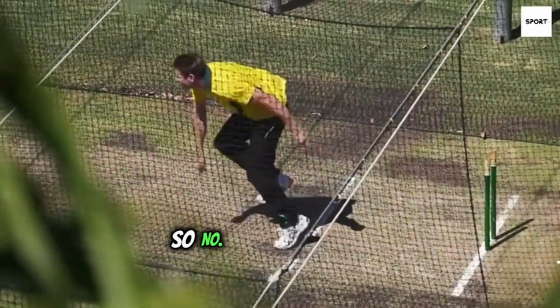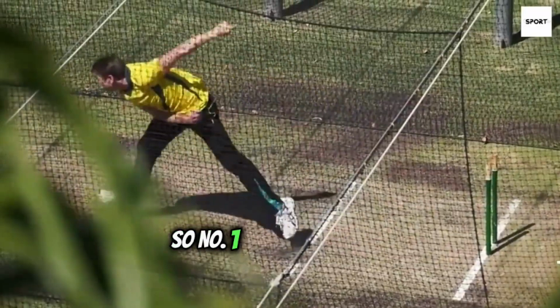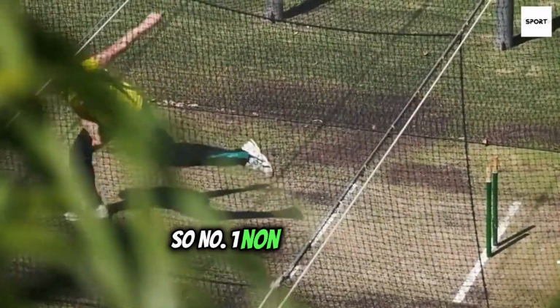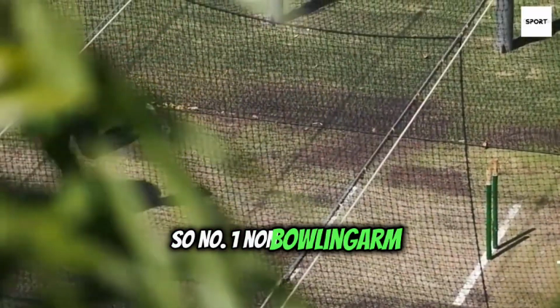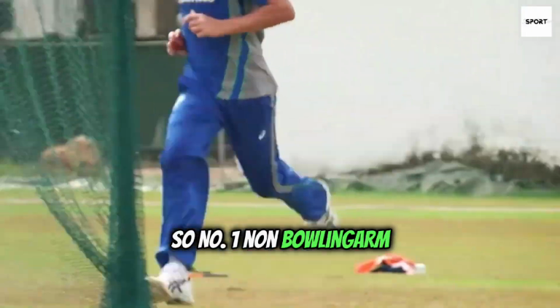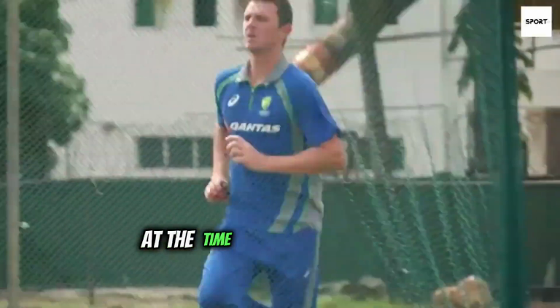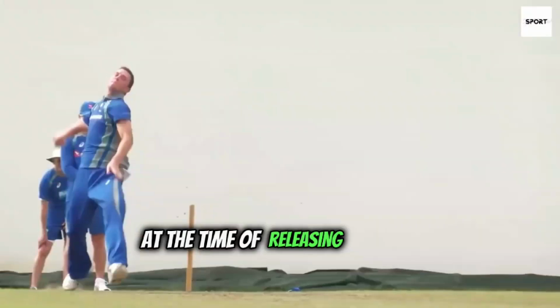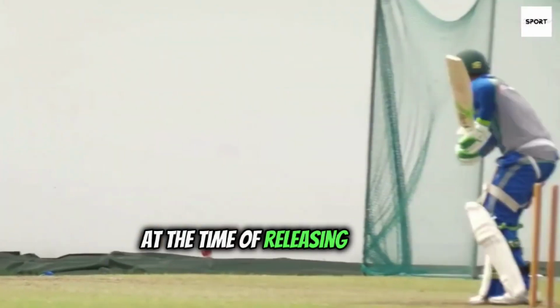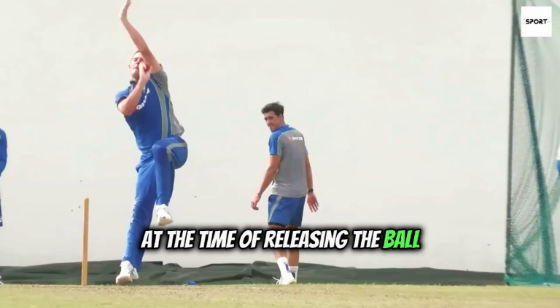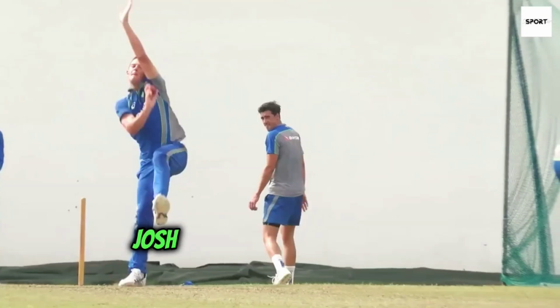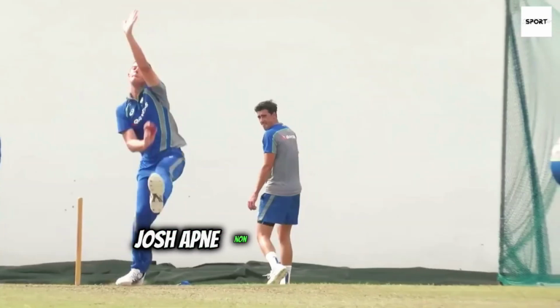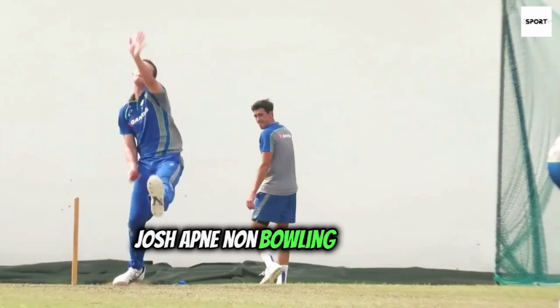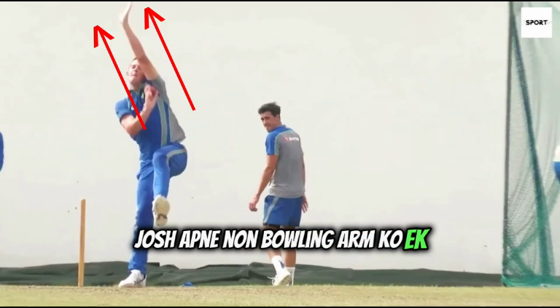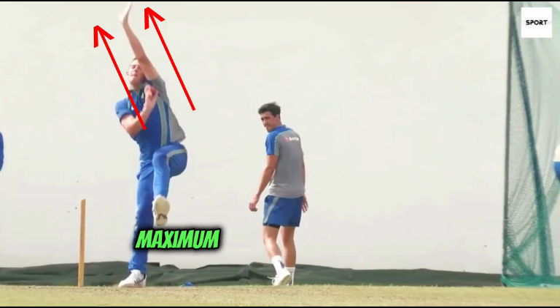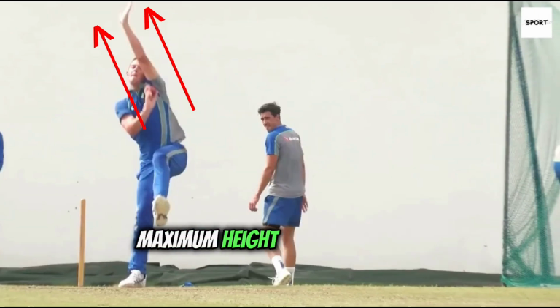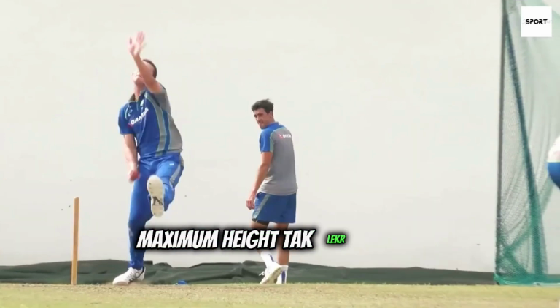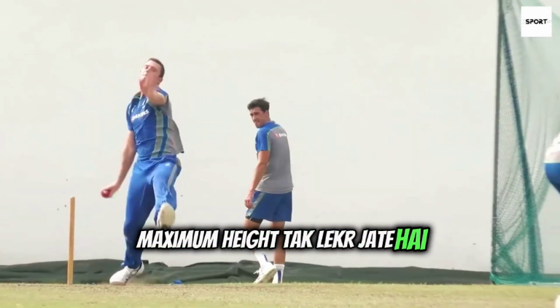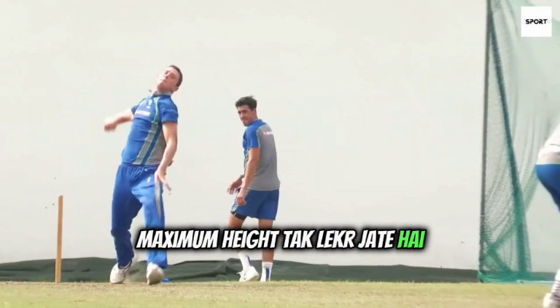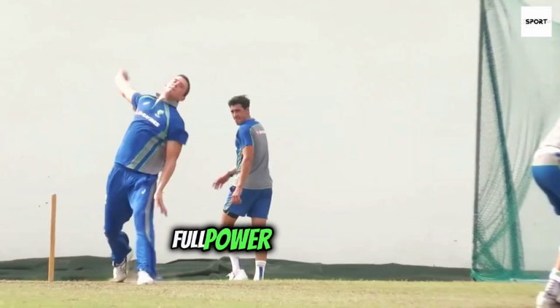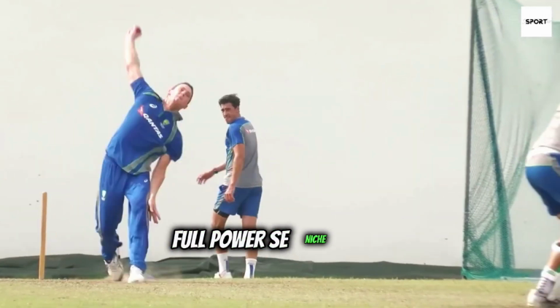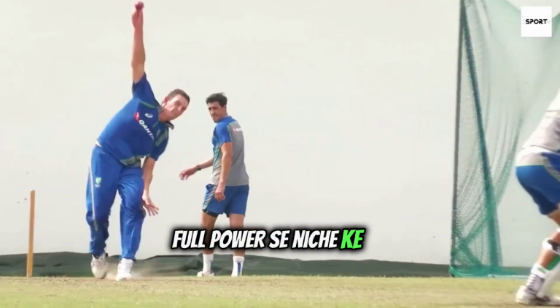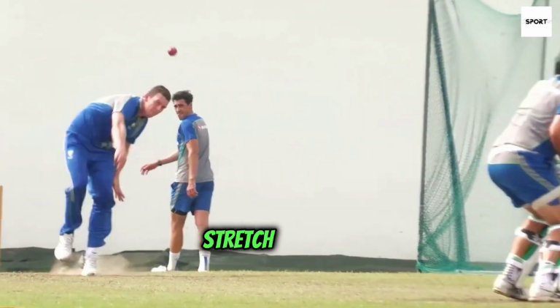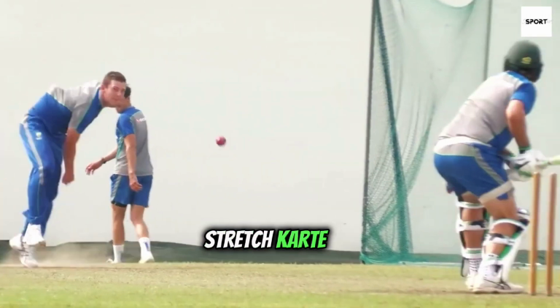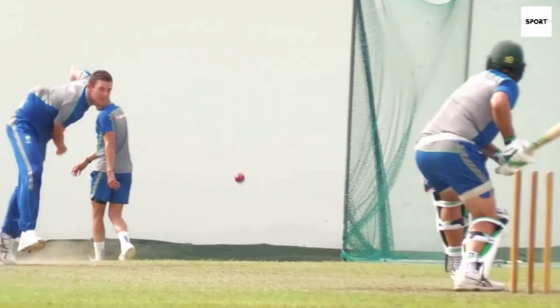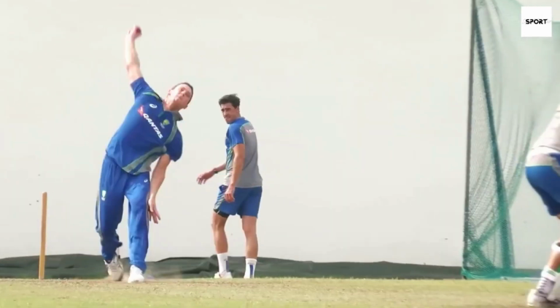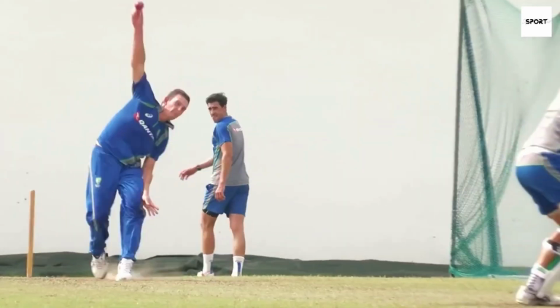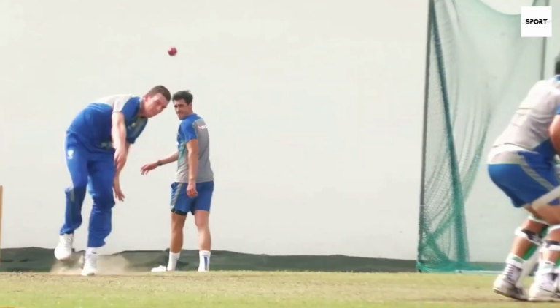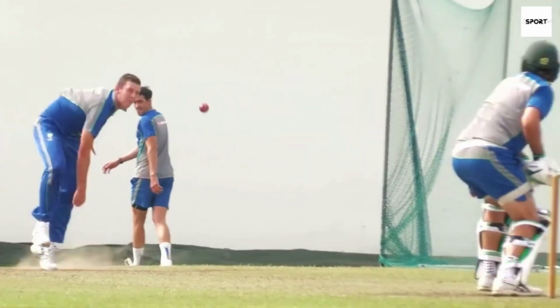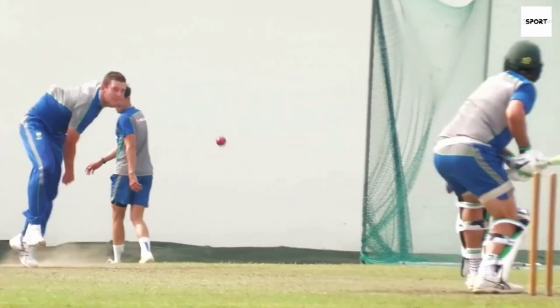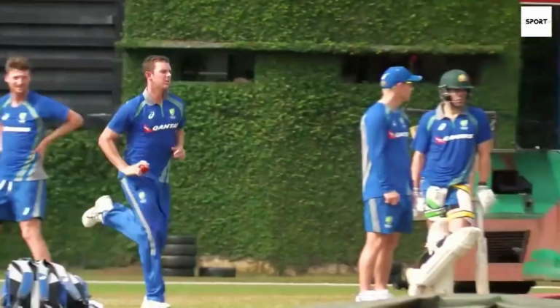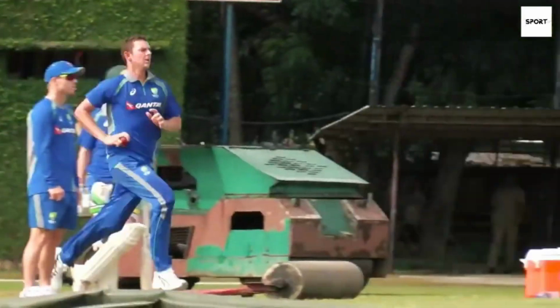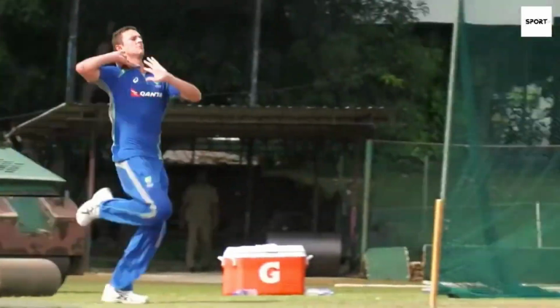Number one: non-bowling arm. At the time of releasing the ball, Josh raises his non-bowling arm to maximum height and stretch, generating power from below, which helps his delayed bowling arm to produce a quick and massive delivery.